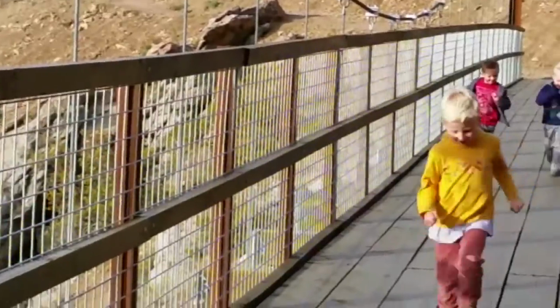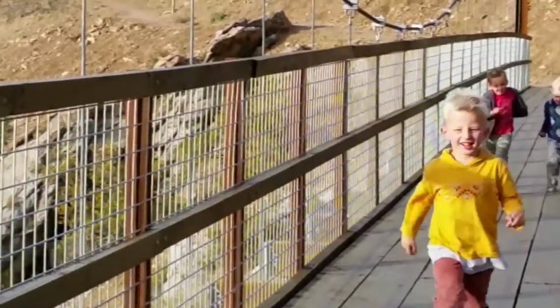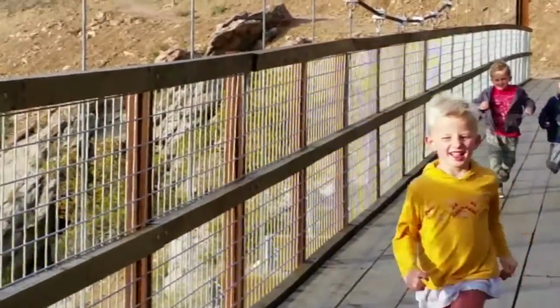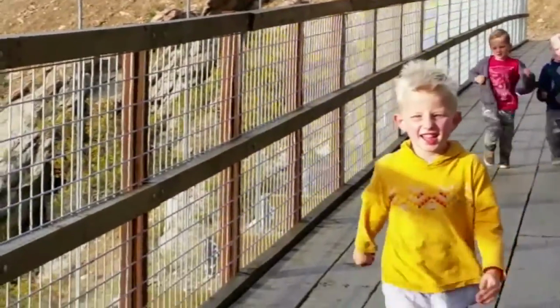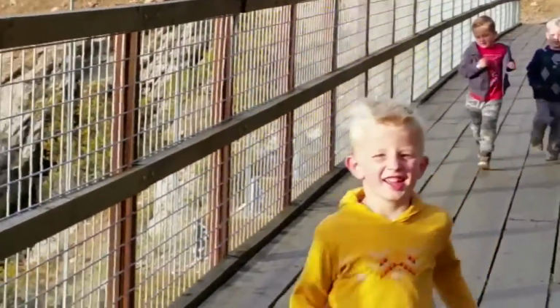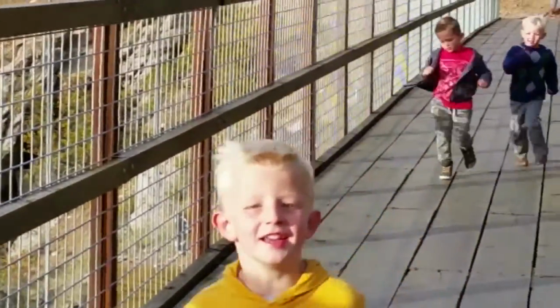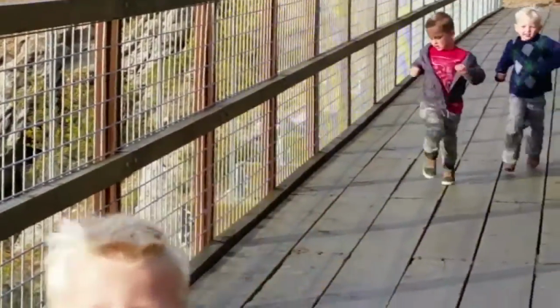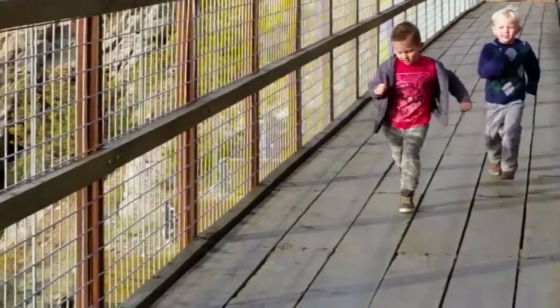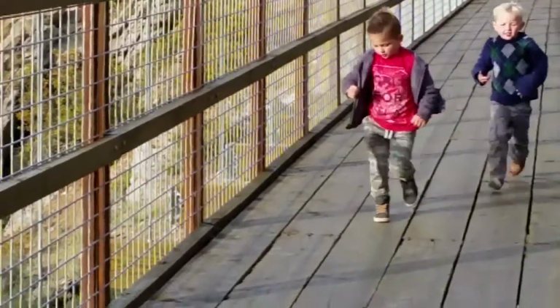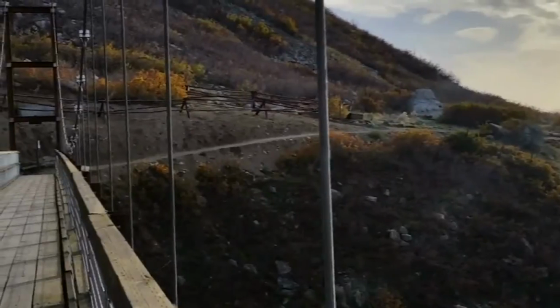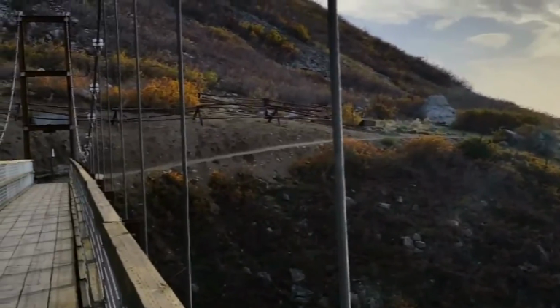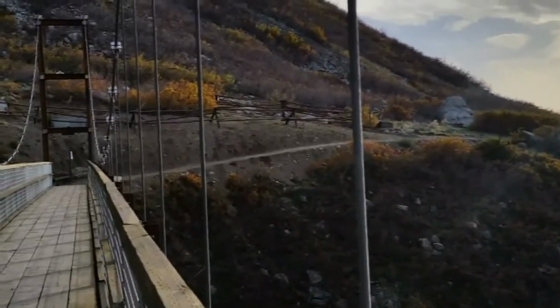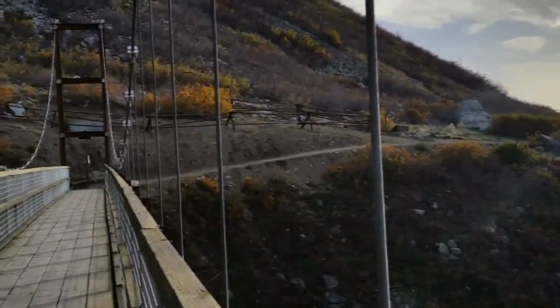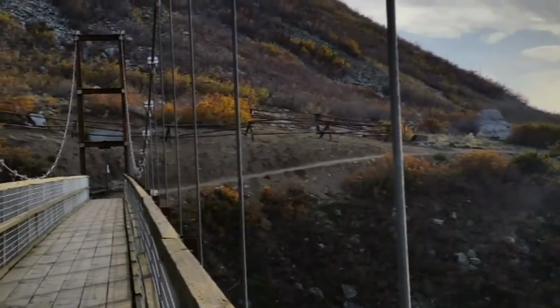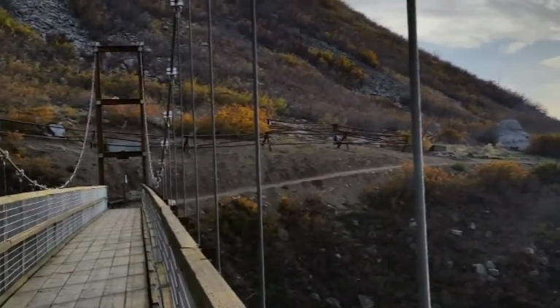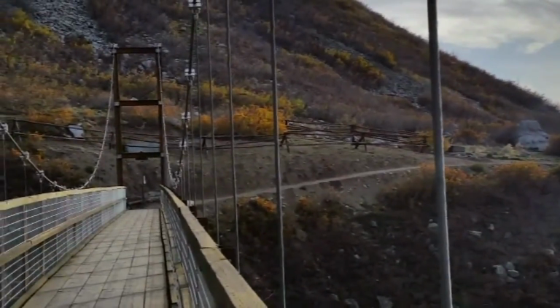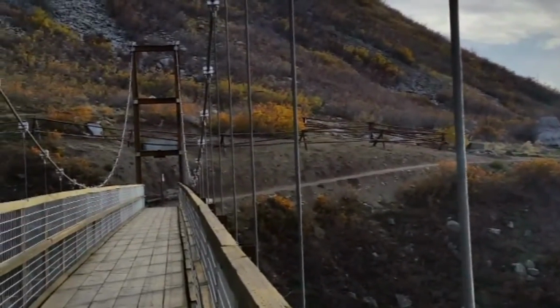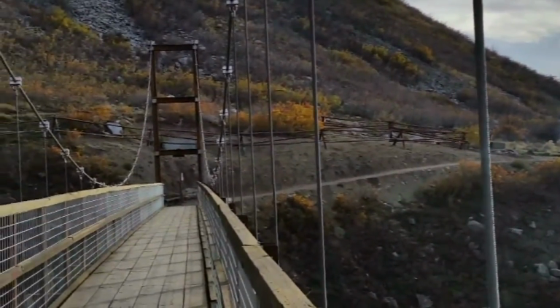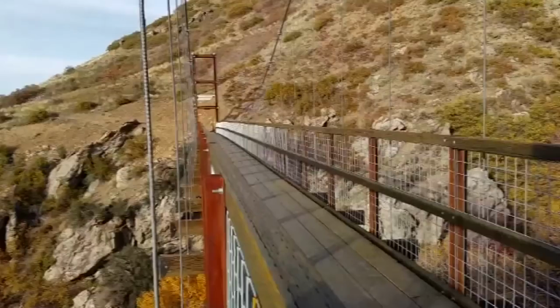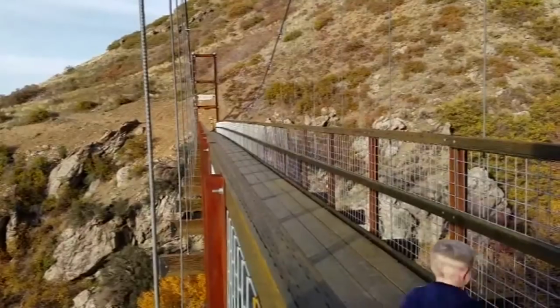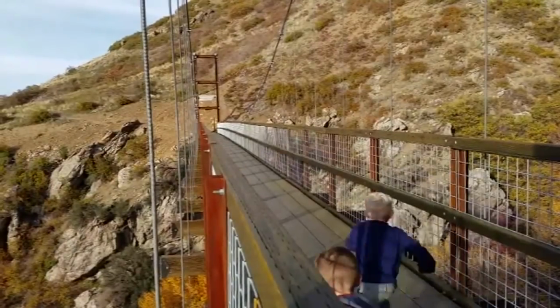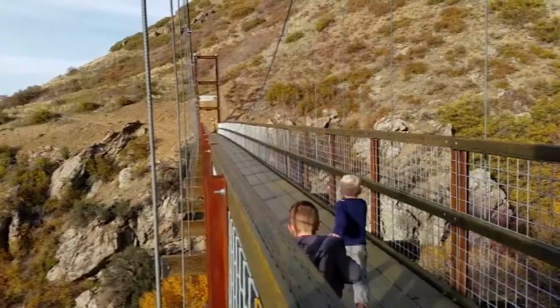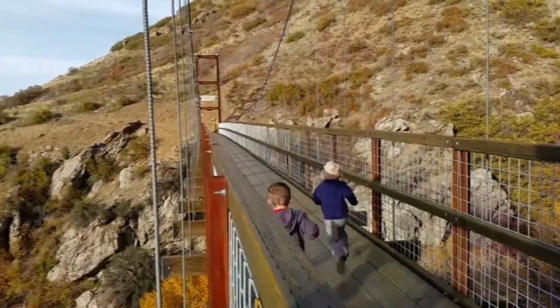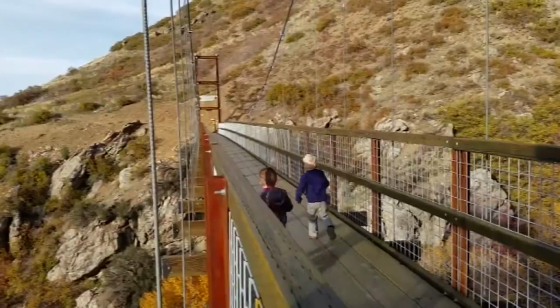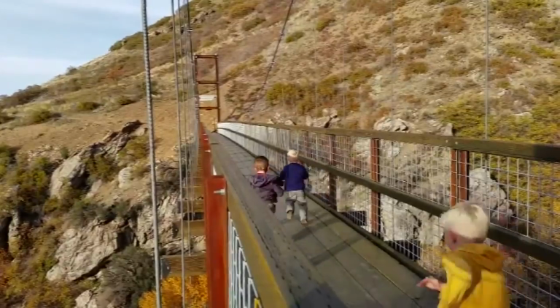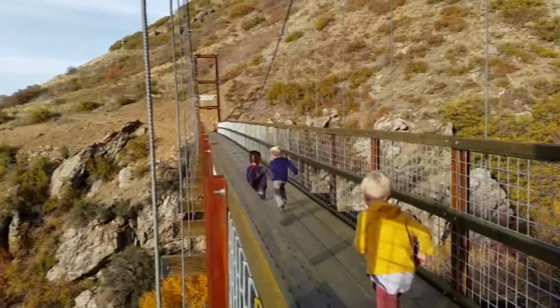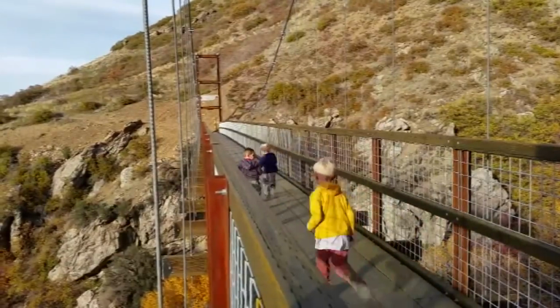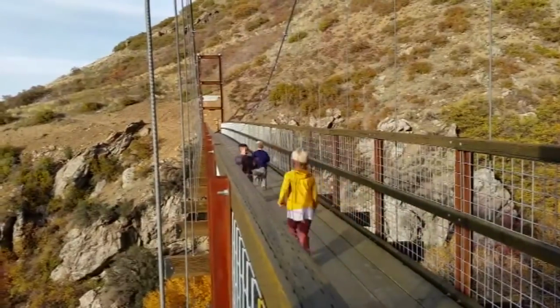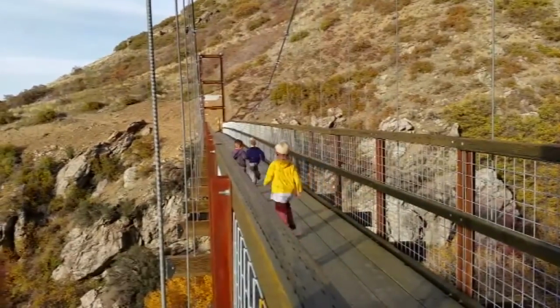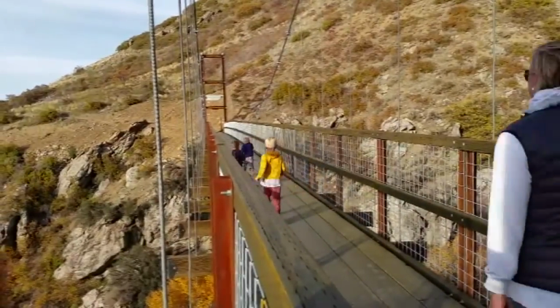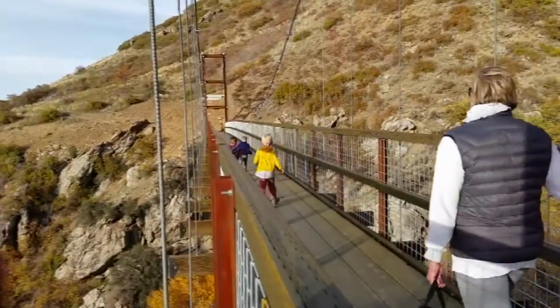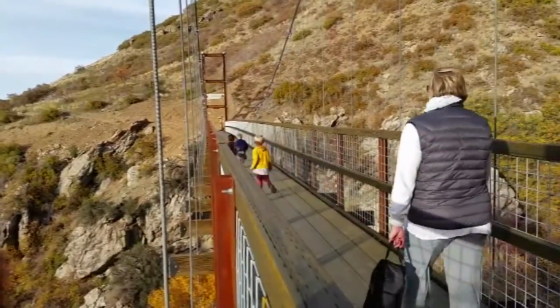Less than a mile up, you'll come to the Bear Canyon Suspension Bridge. This bridge overlooking Bear Canyon will have the kids forgetting their tired legs and have them running across.